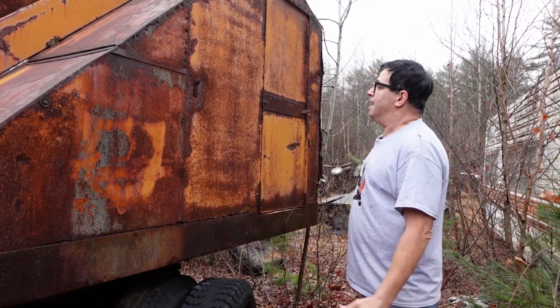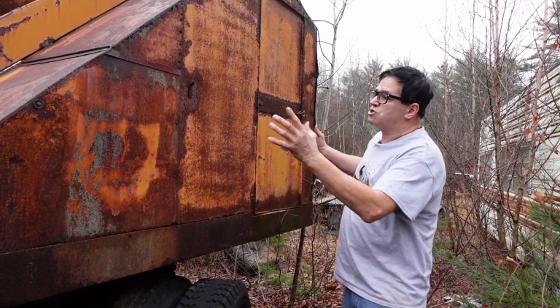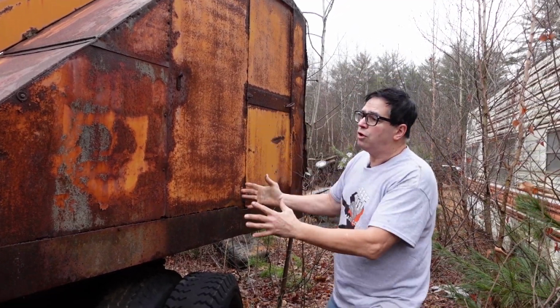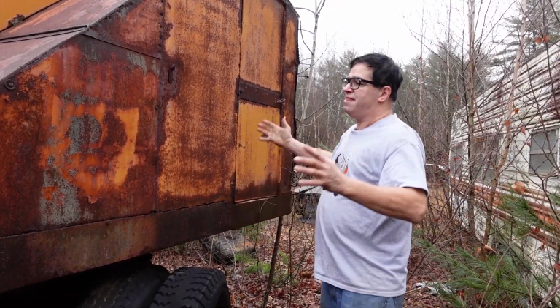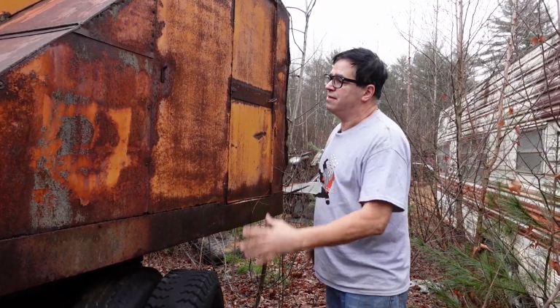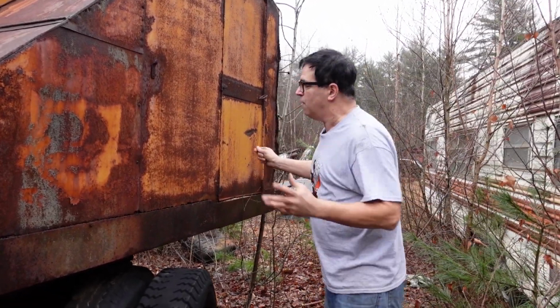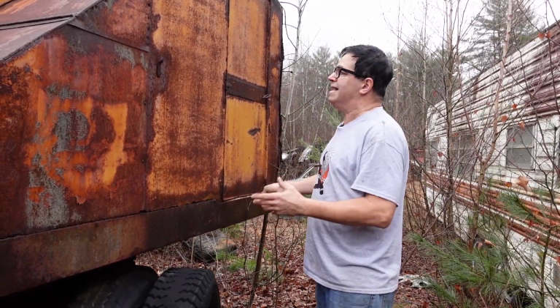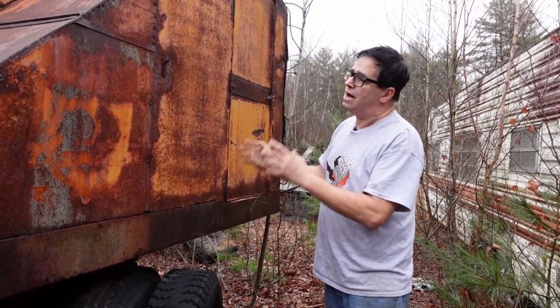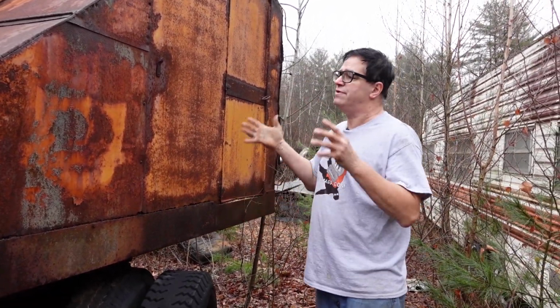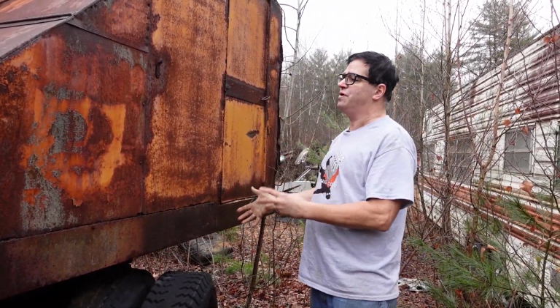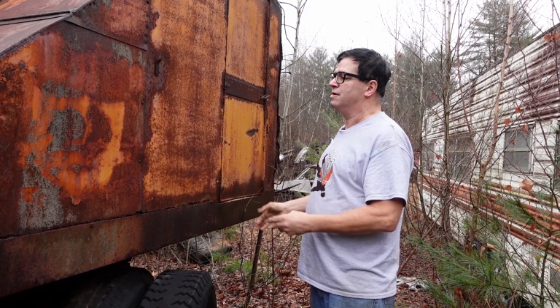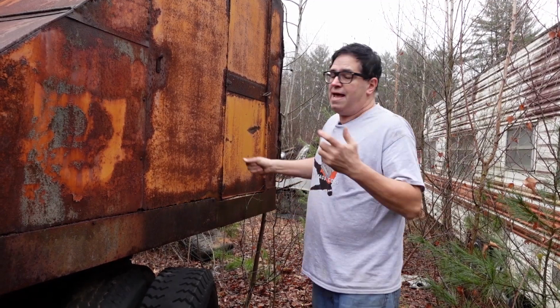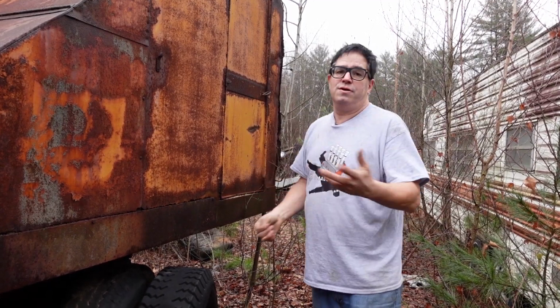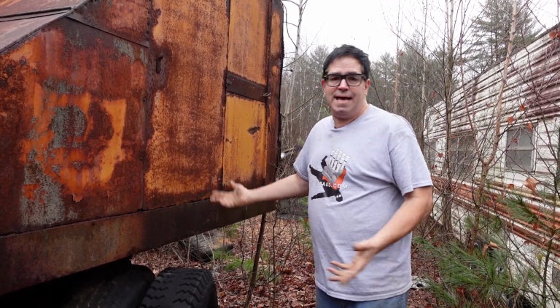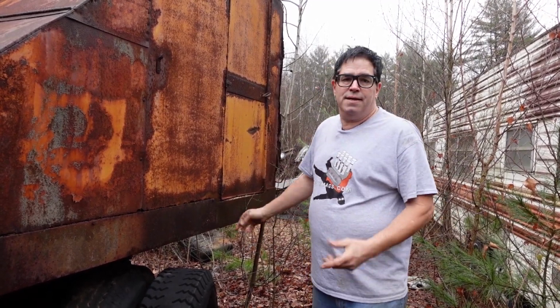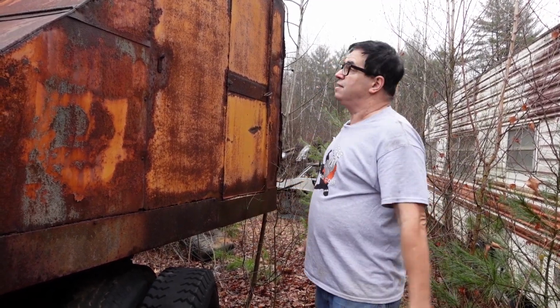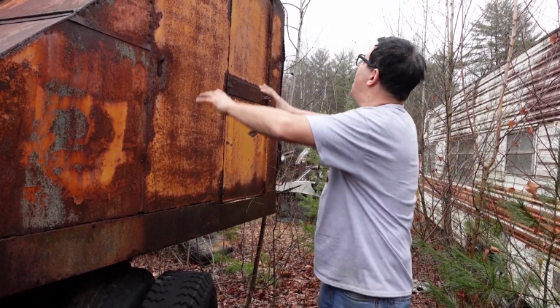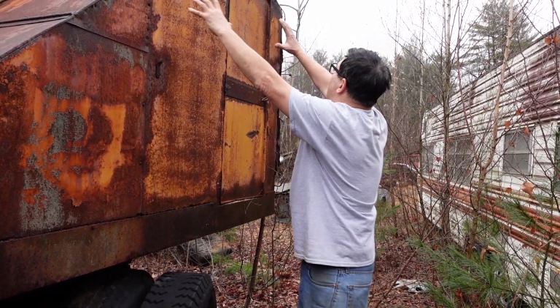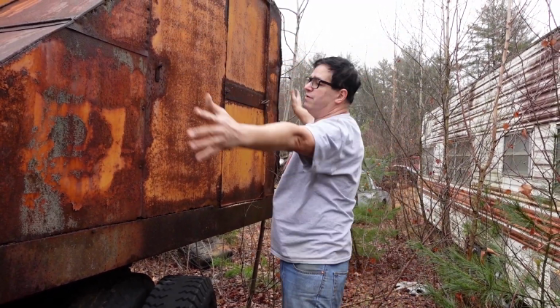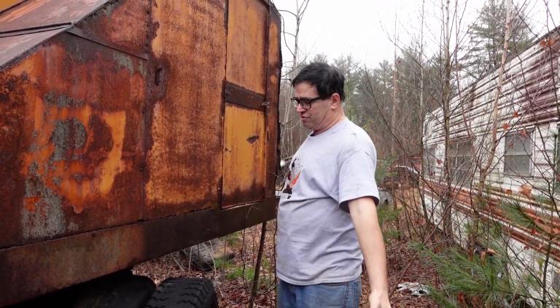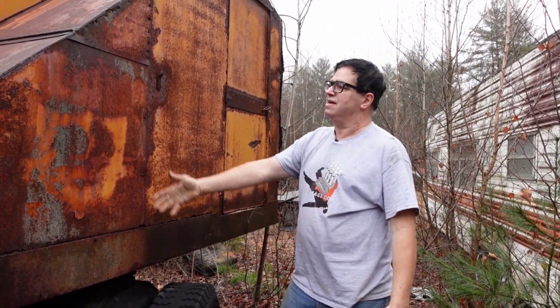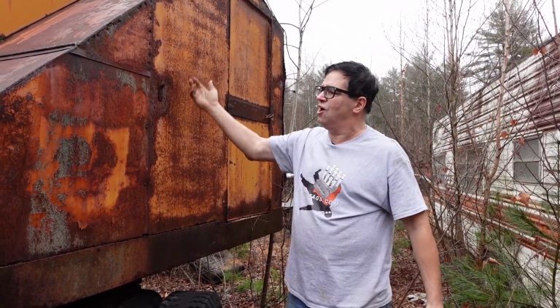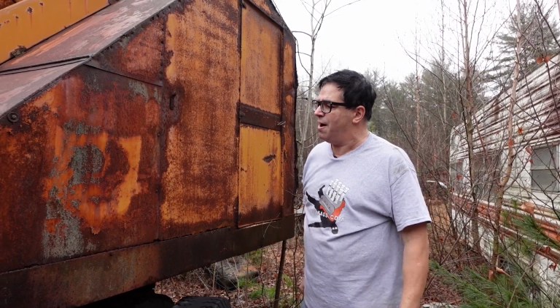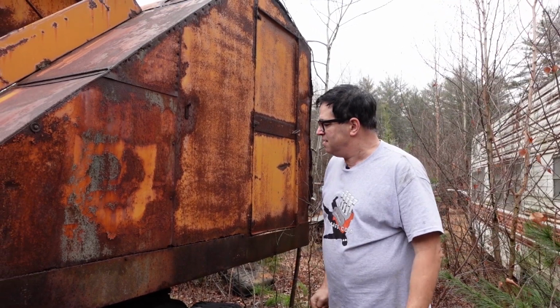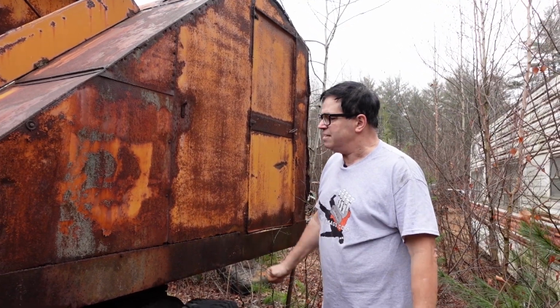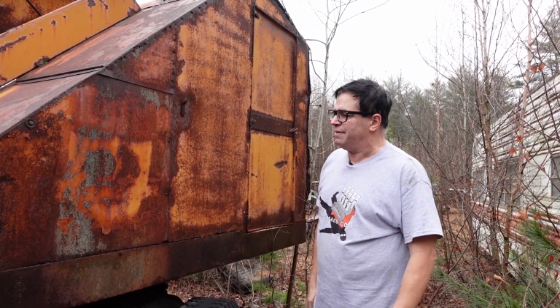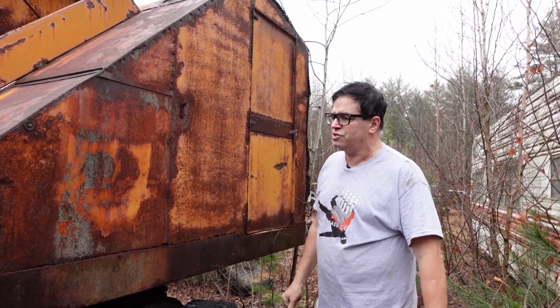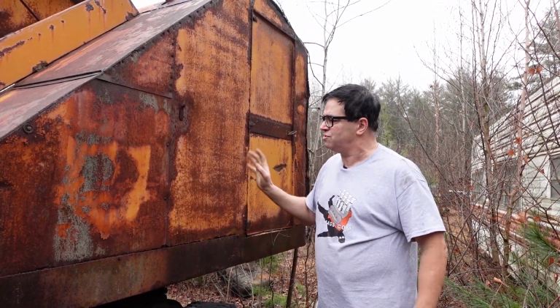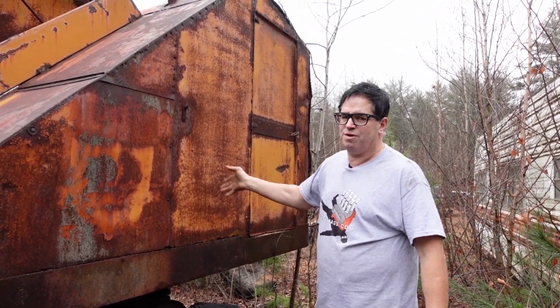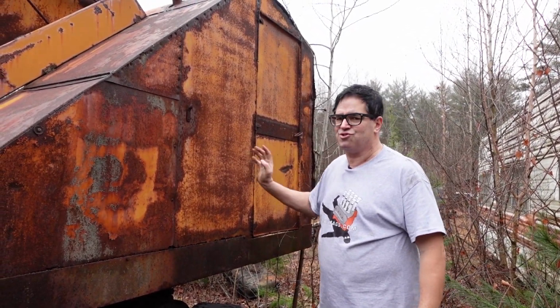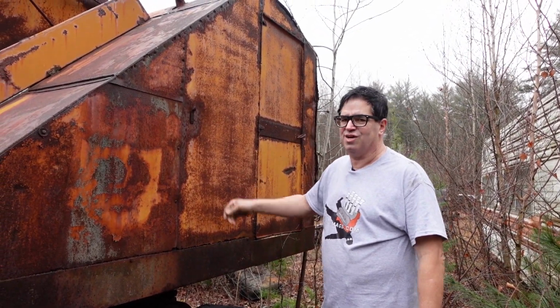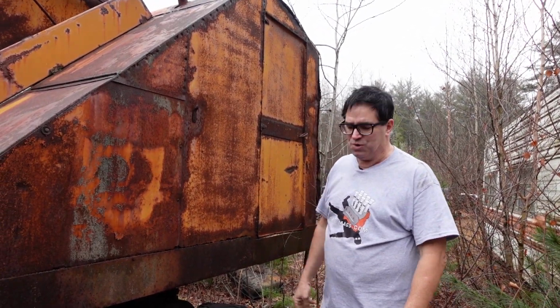This was smaller than most, and this allowed private contractors to enter the game. You've got to wonder how many house foundations this thing dug, how many streets and sewer systems this thing contributed to the construction of. Kind of cool.